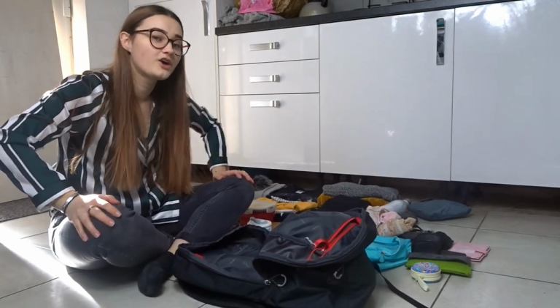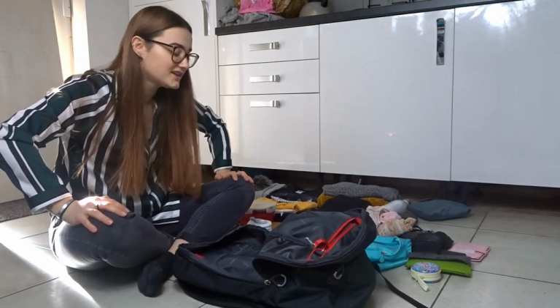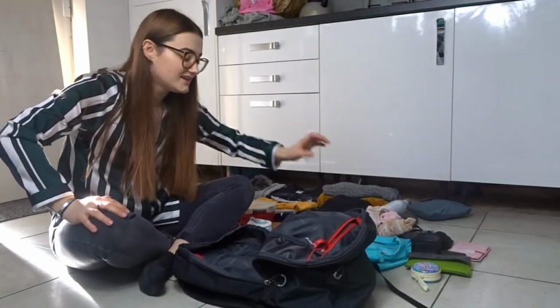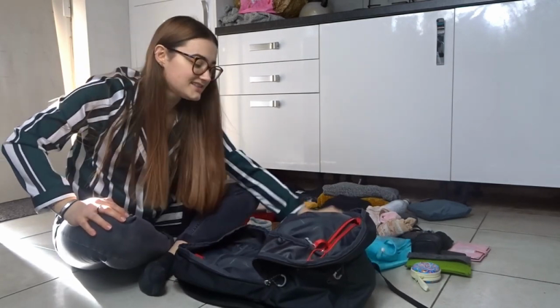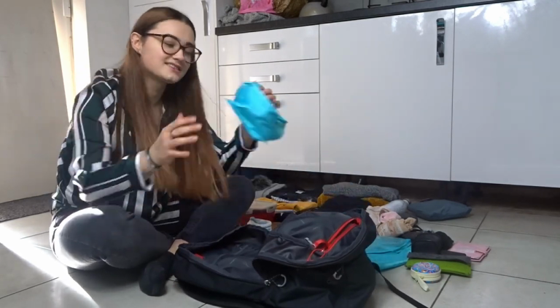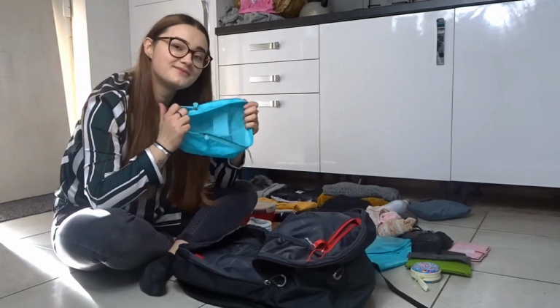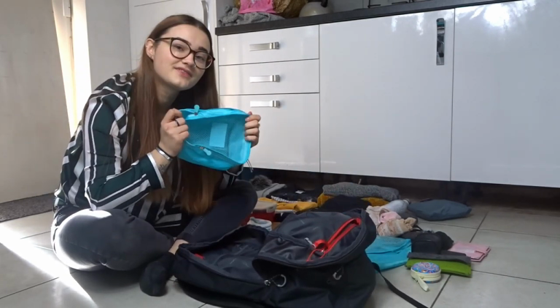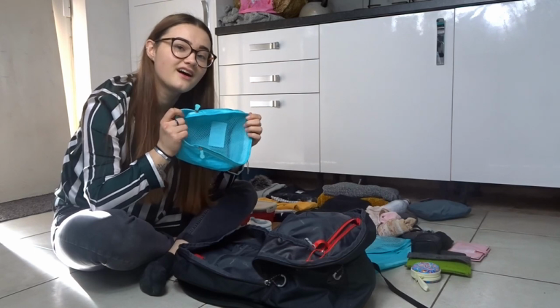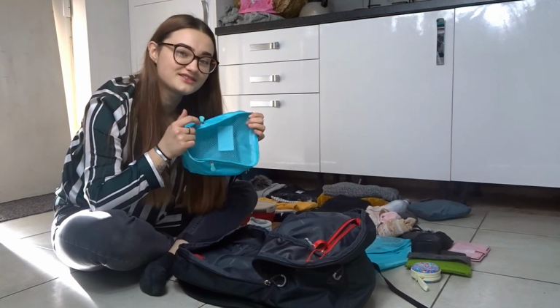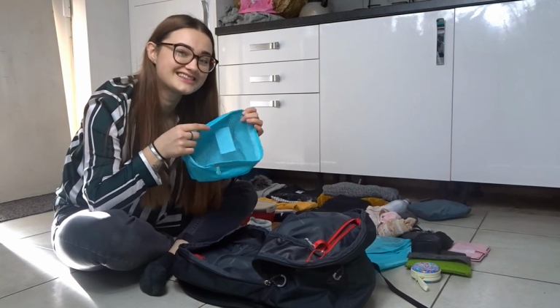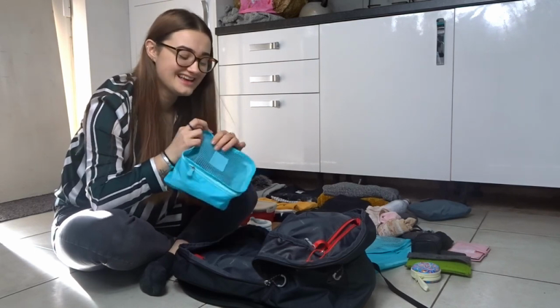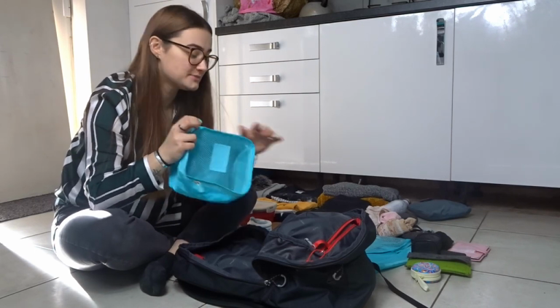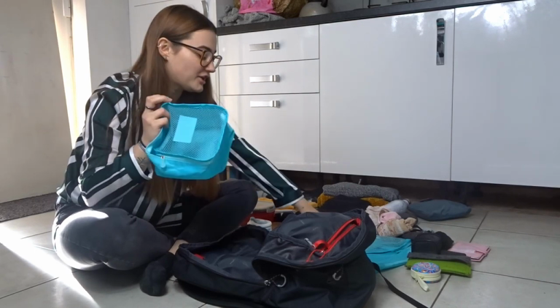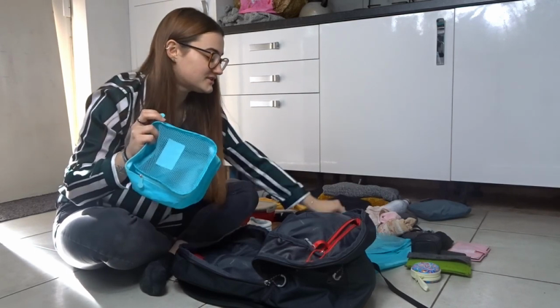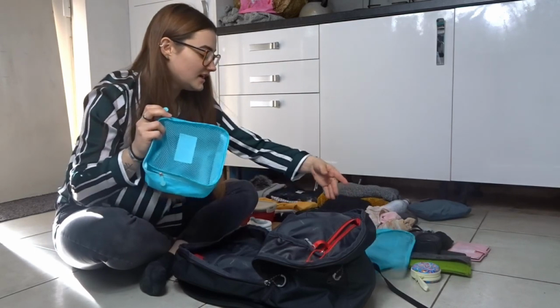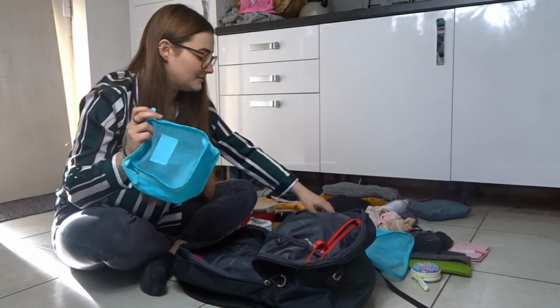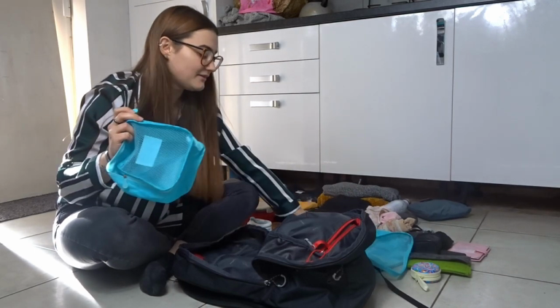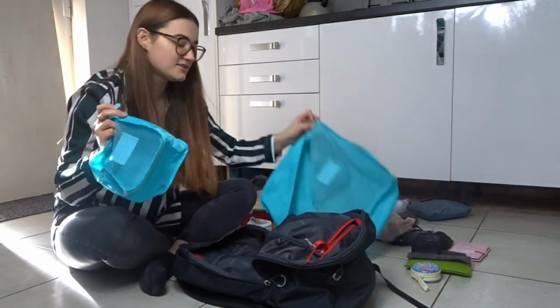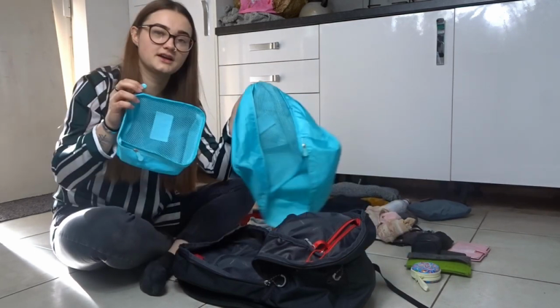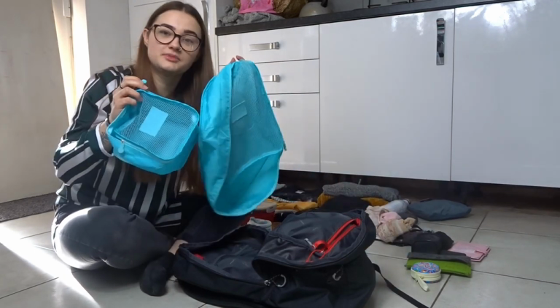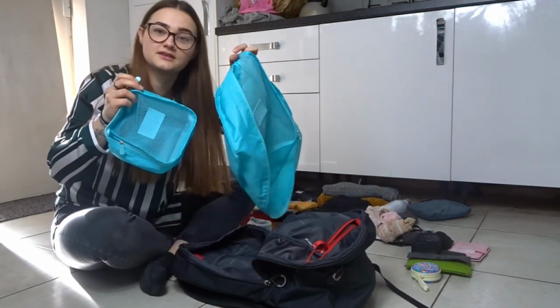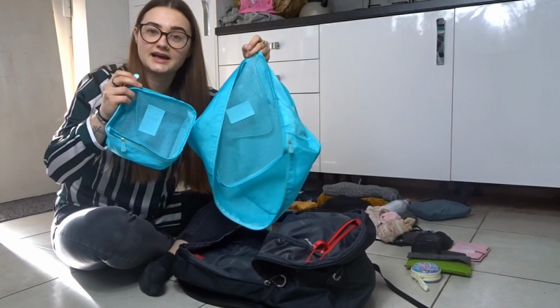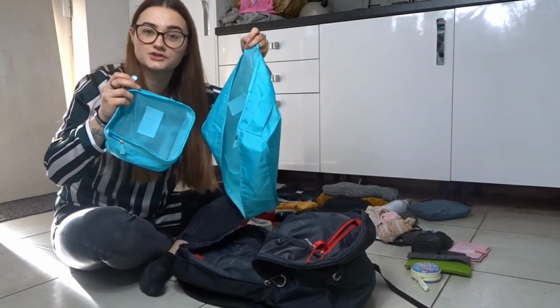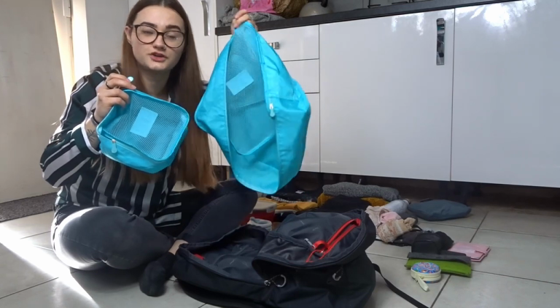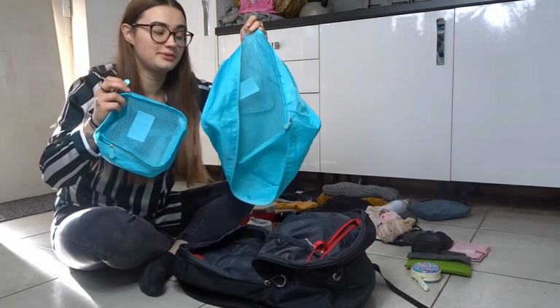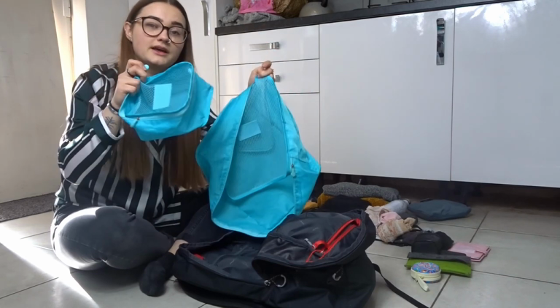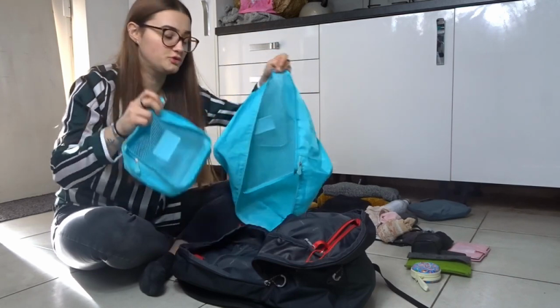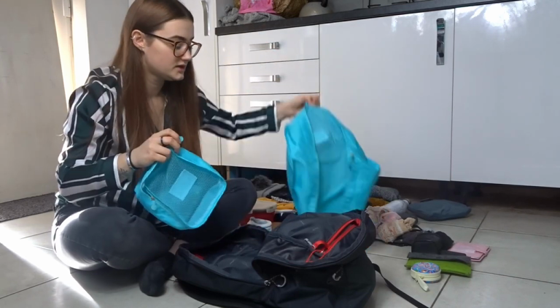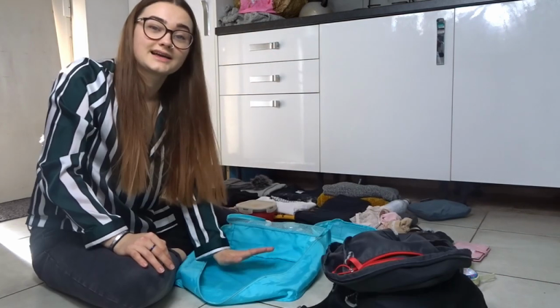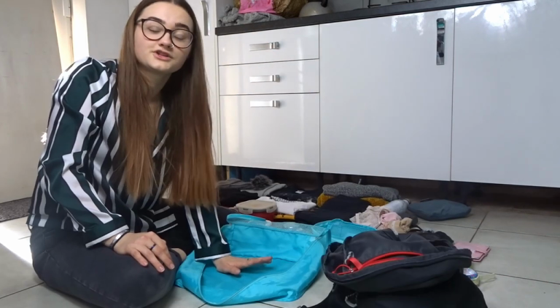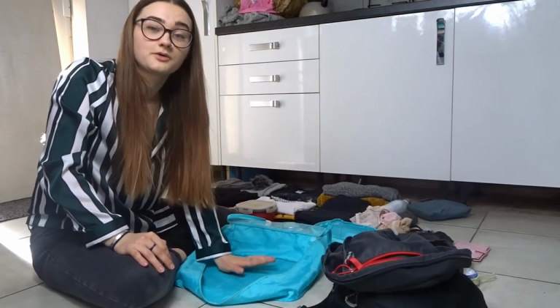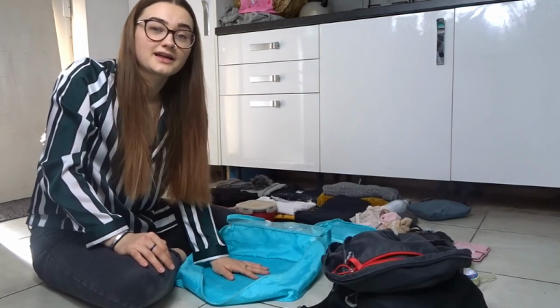Then I start with clothes. These things are lifesavers — these are packing cubes. I have these in three sizes but today I'm just going to use the big one and the small one. I'm going to start with the big packing cube first; that's going to fit my clothes in.